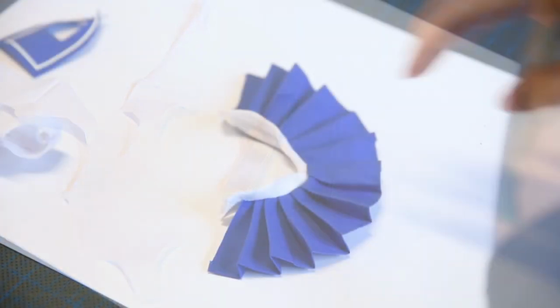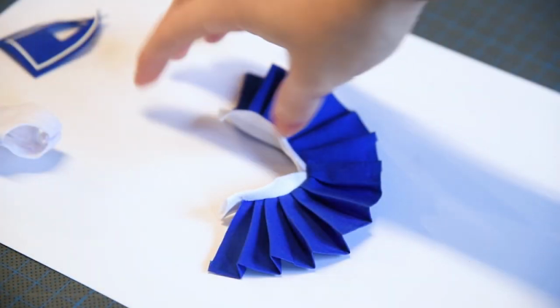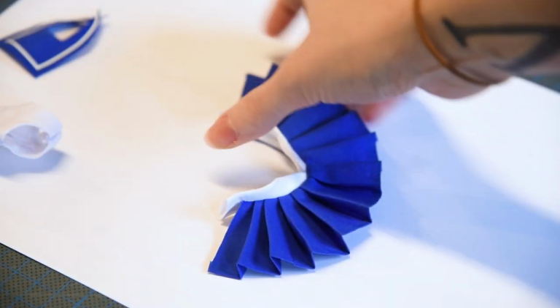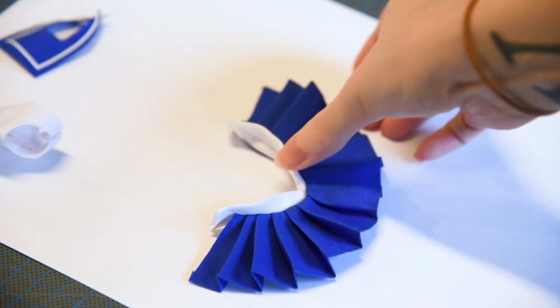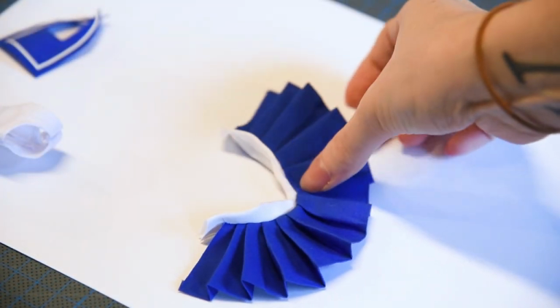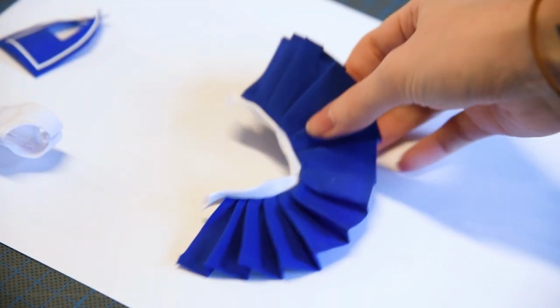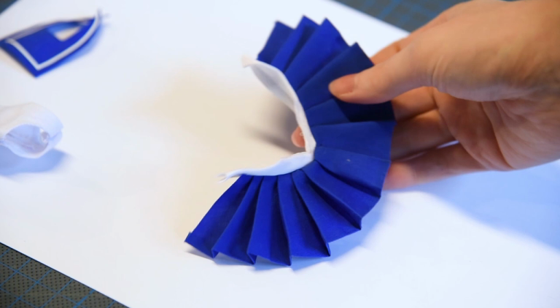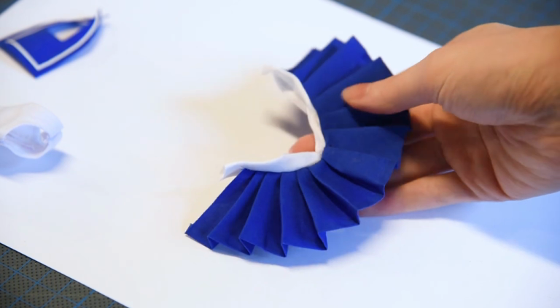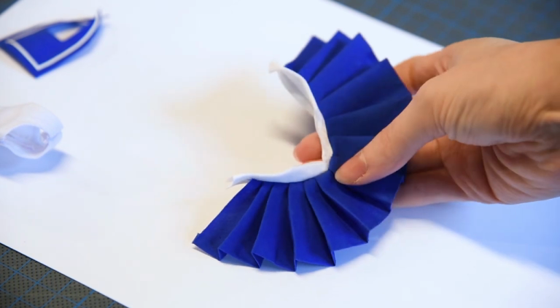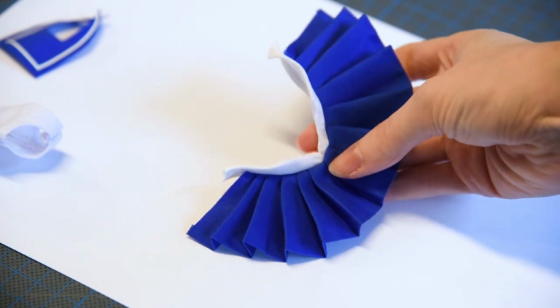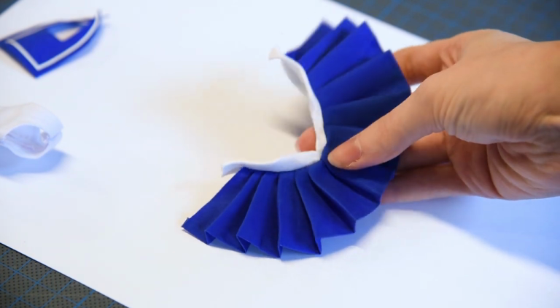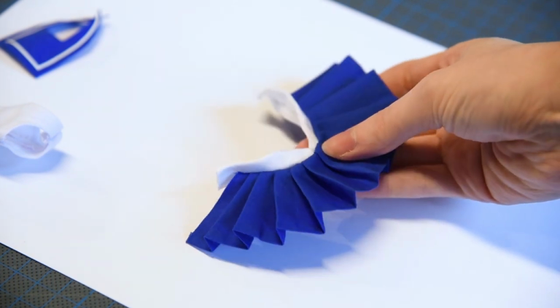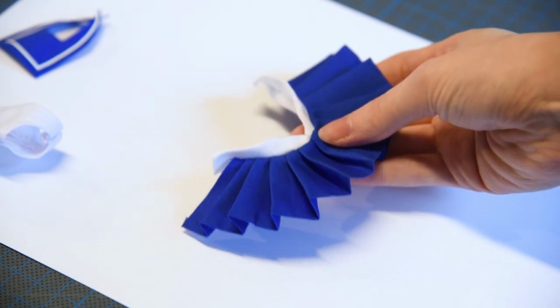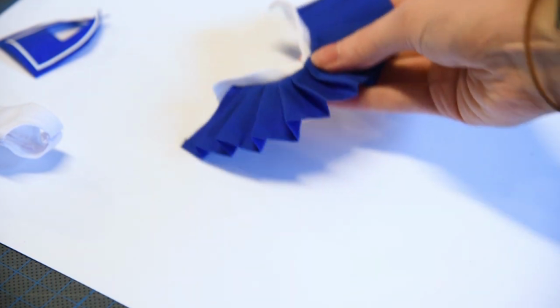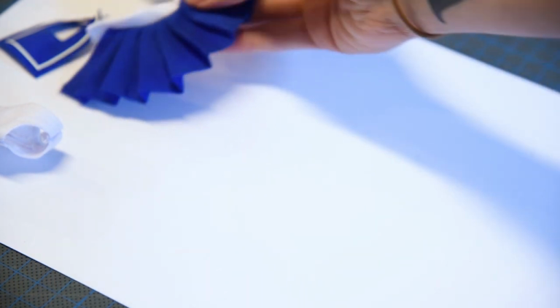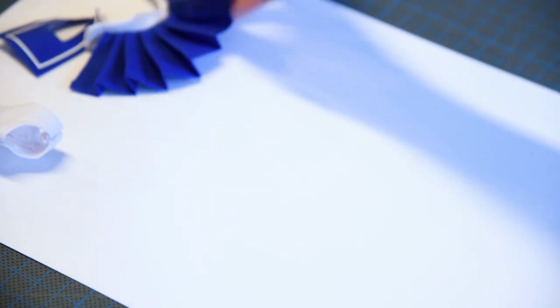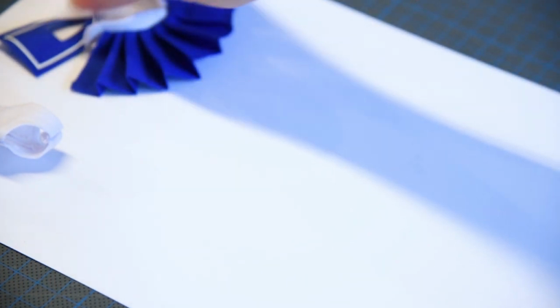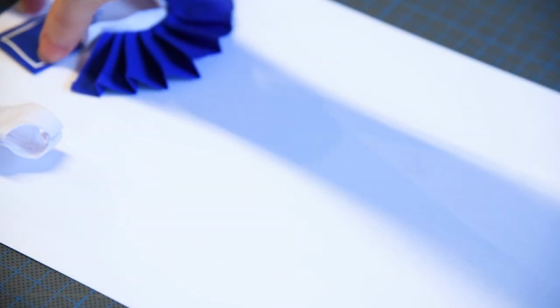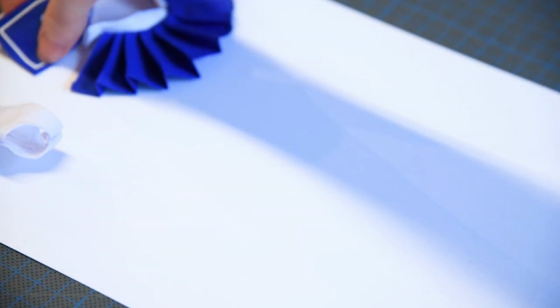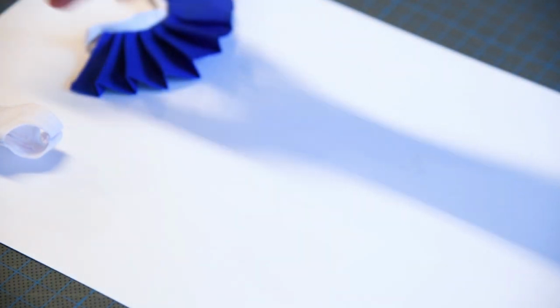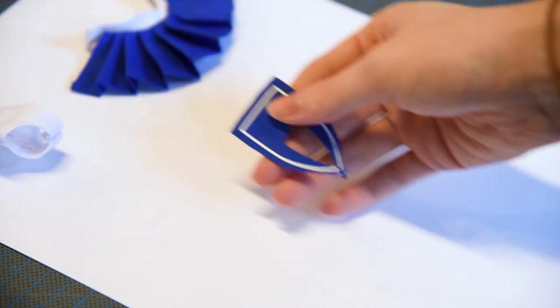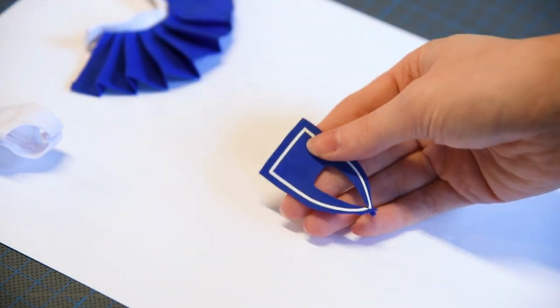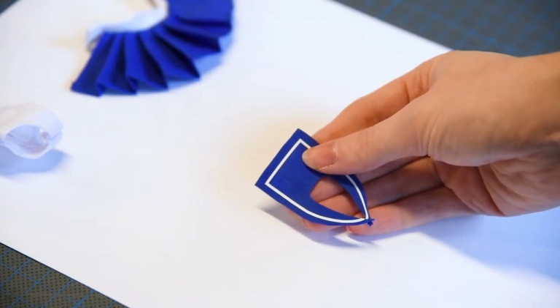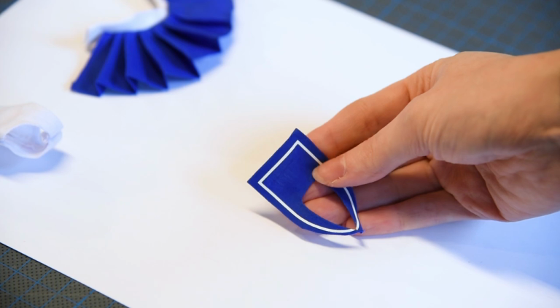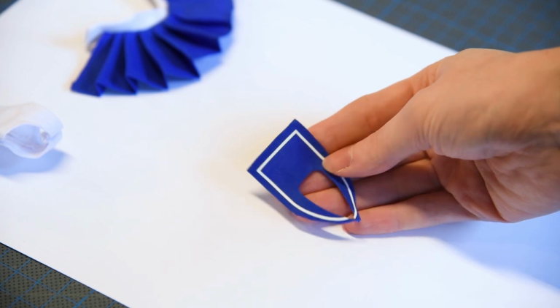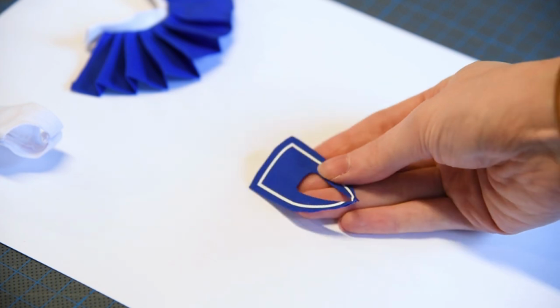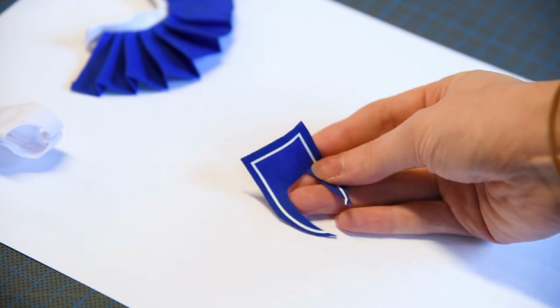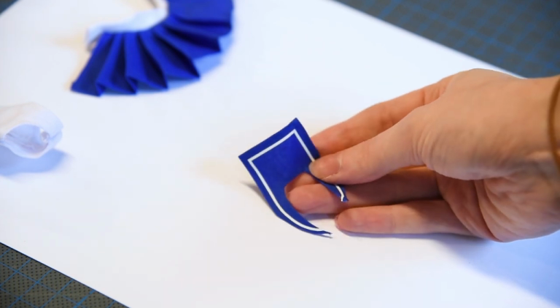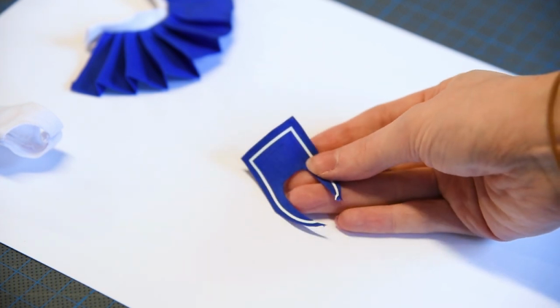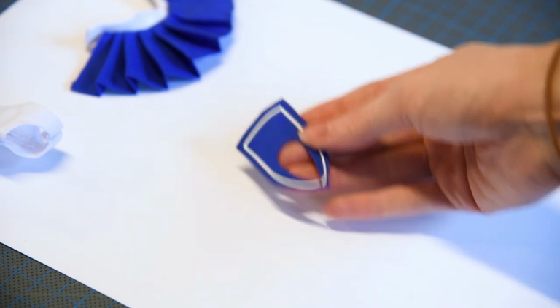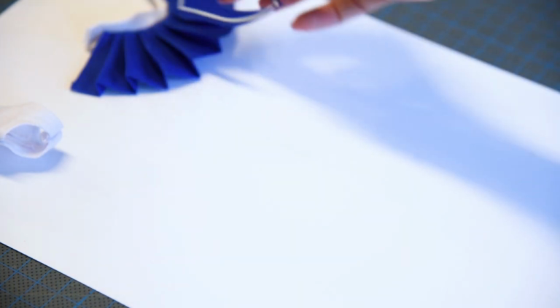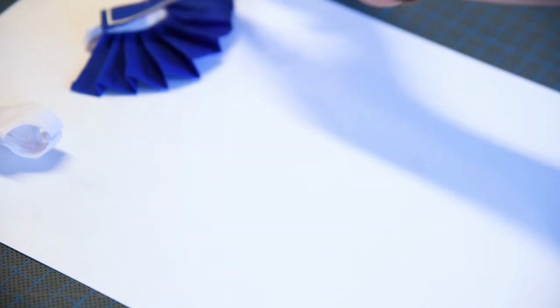I made her skirt from blue cotton fabric and added a white waistband. For her collar, I printed on a white stripe of fabric vinyl on blue cotton fabric.